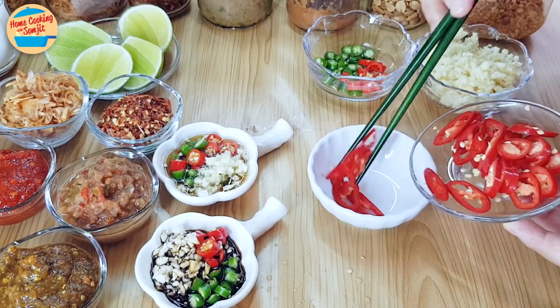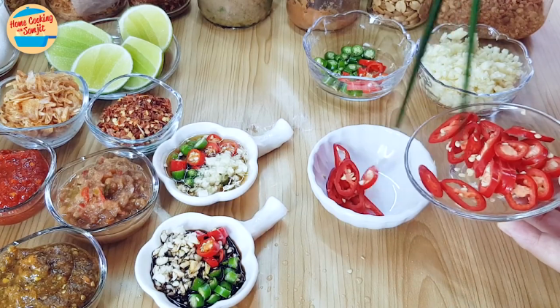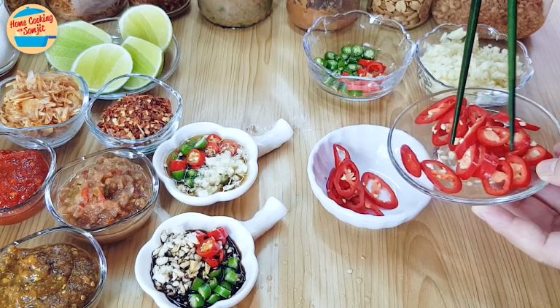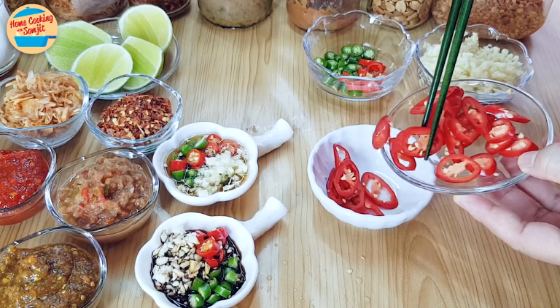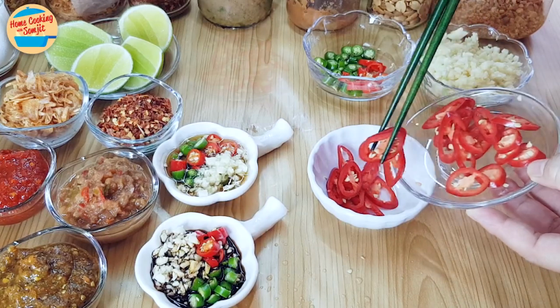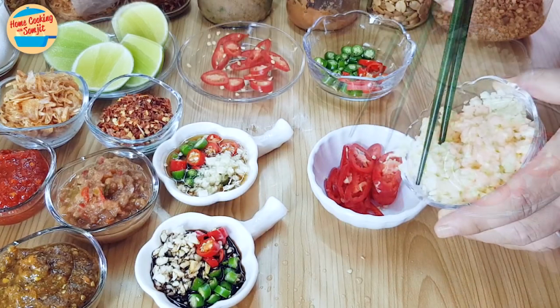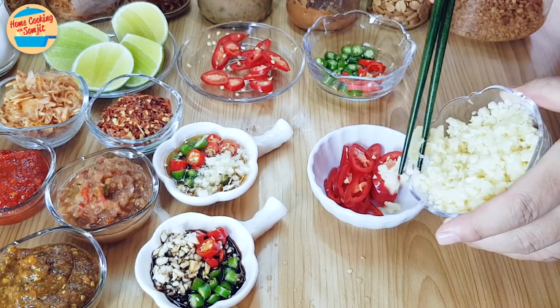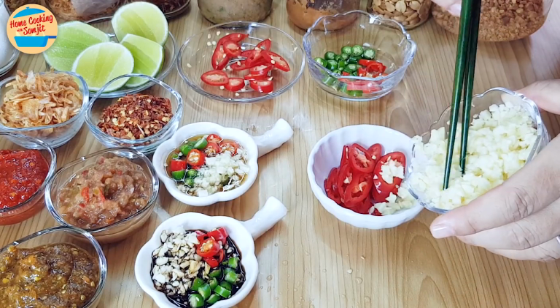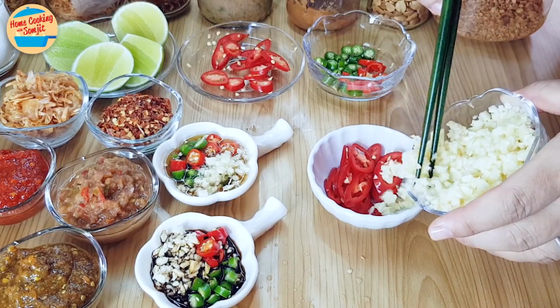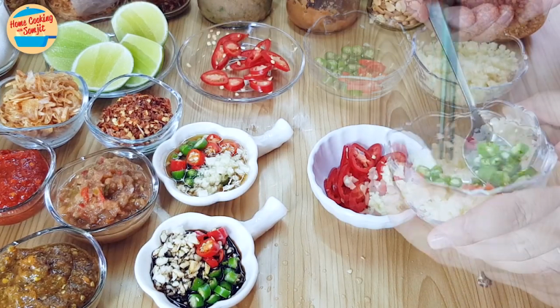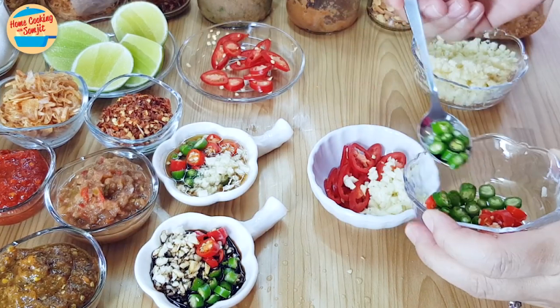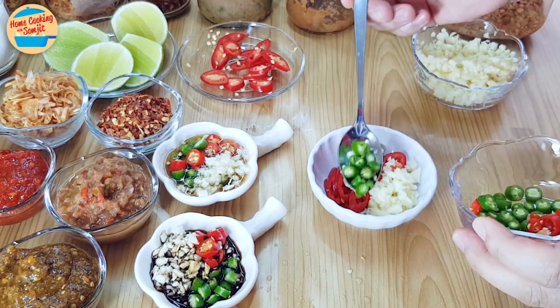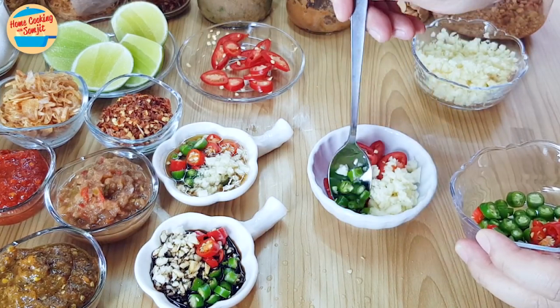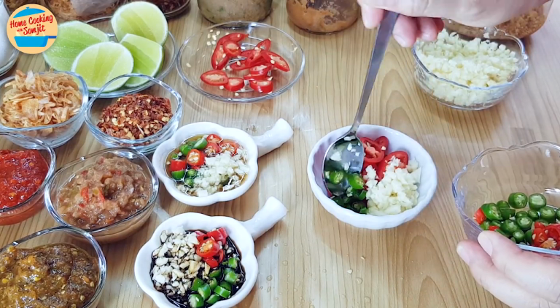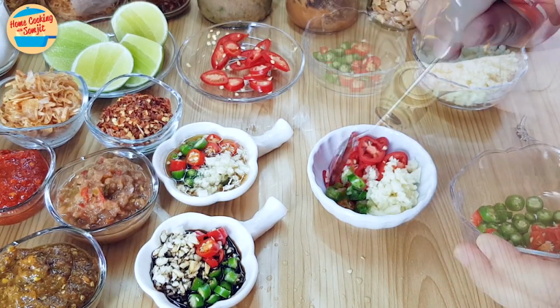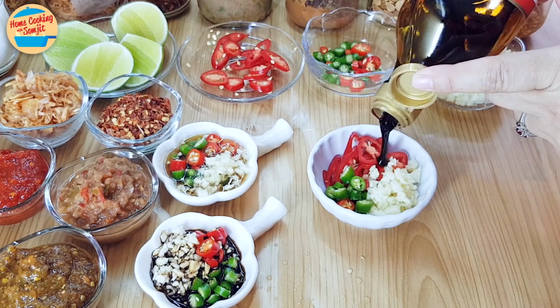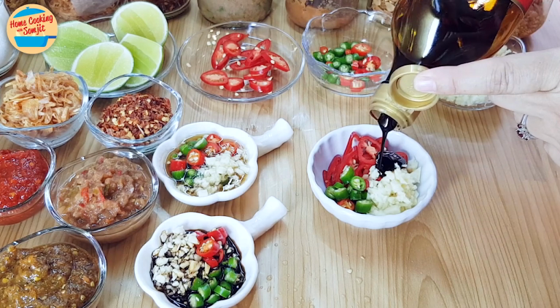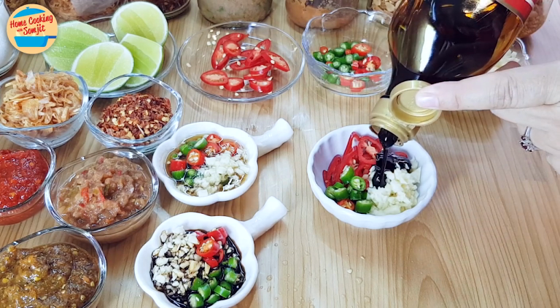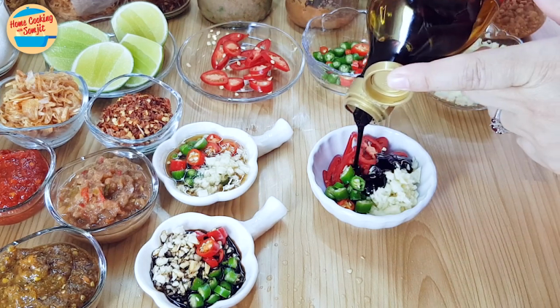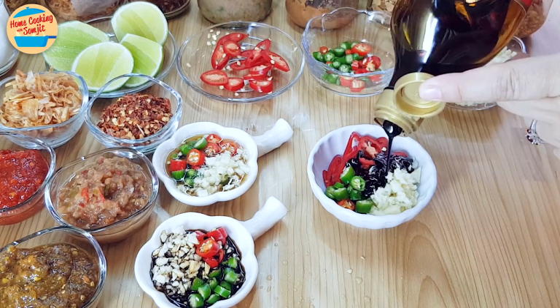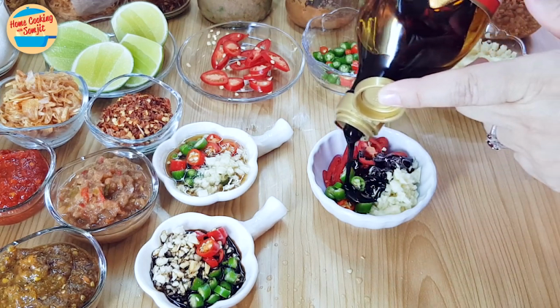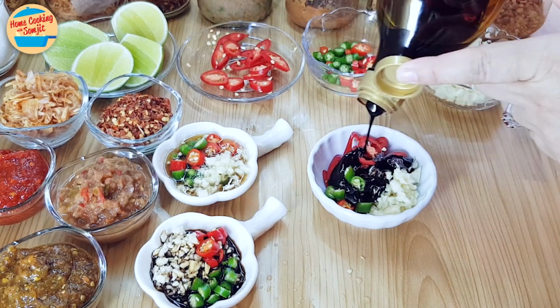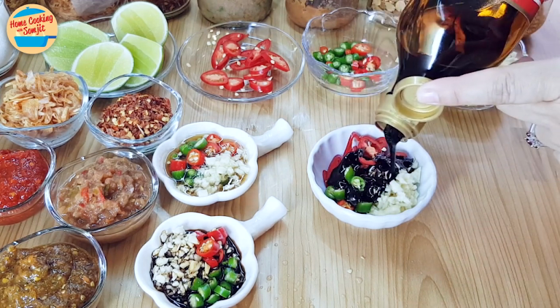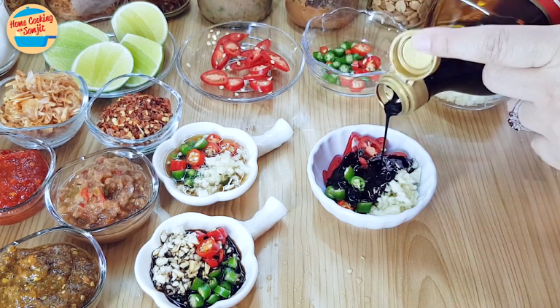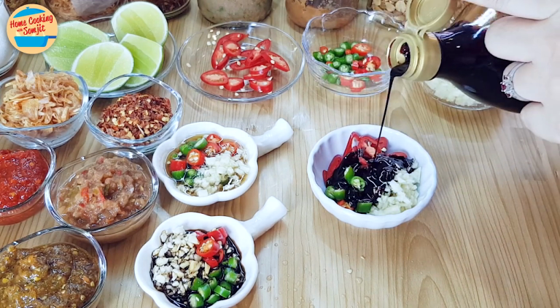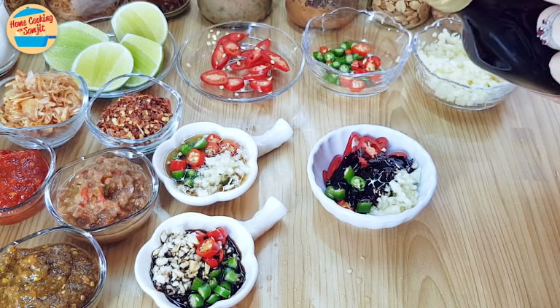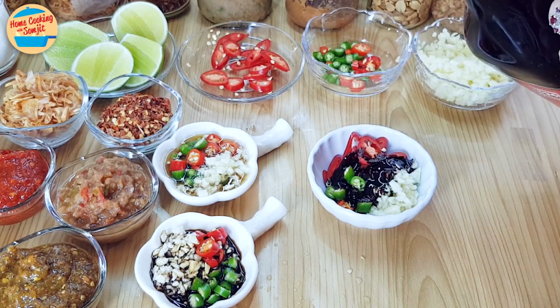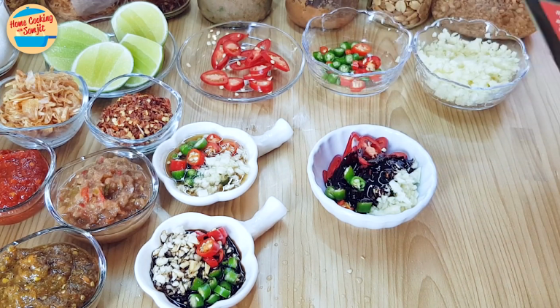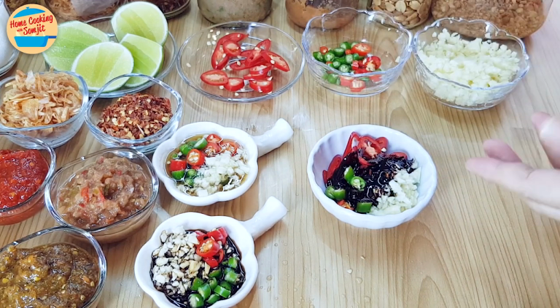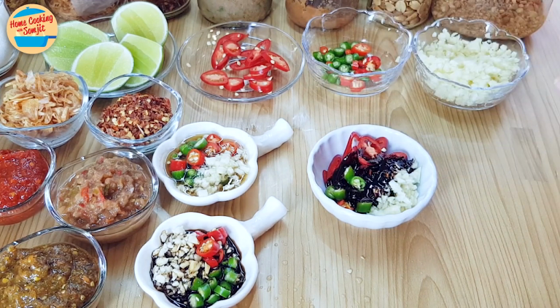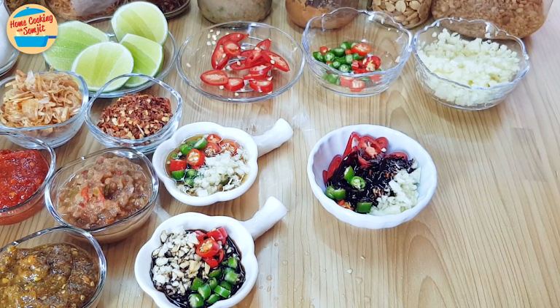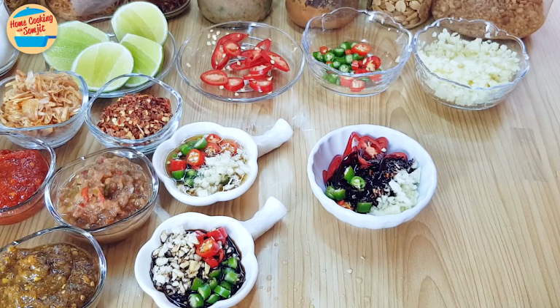Next, combine red chili, garlic, green bird eye chili, and thick soy sauce. This condiment is delicious with bak kut teh or clay pot chicken rice.